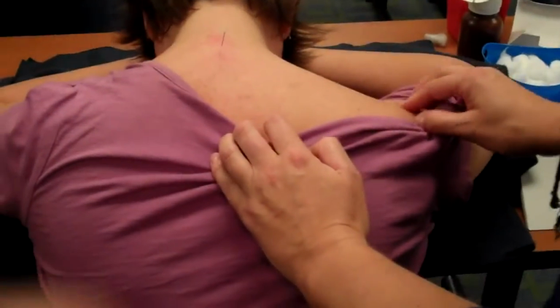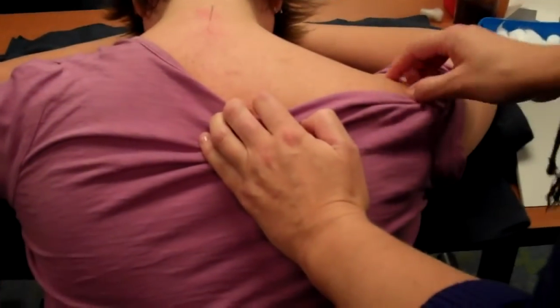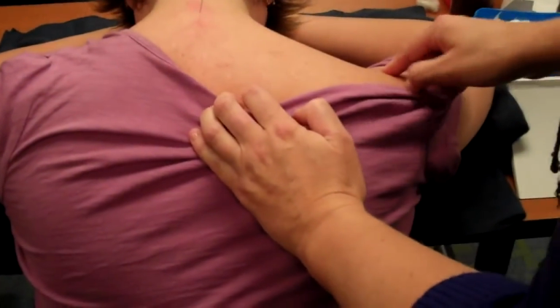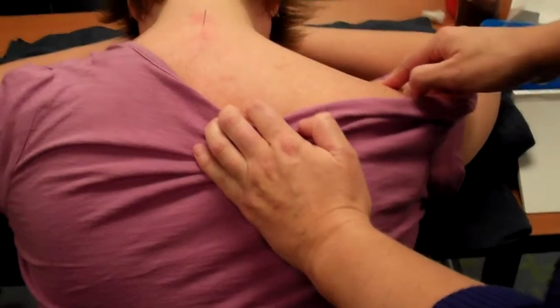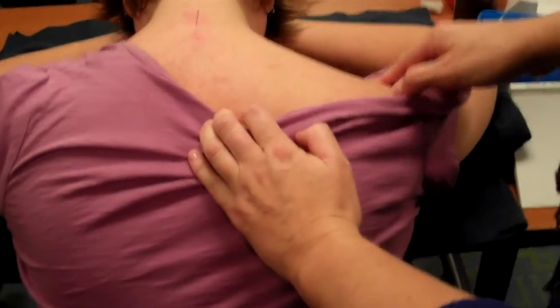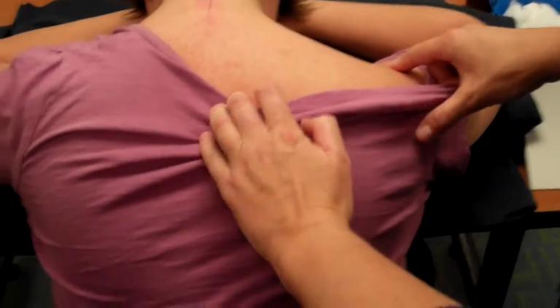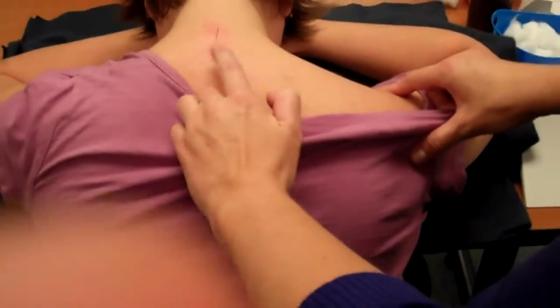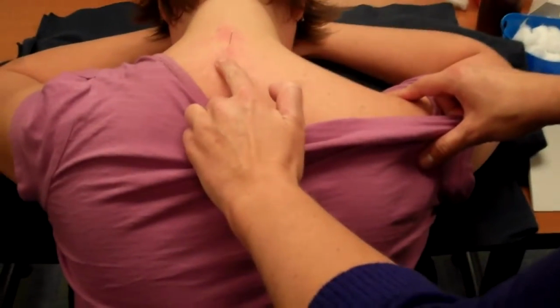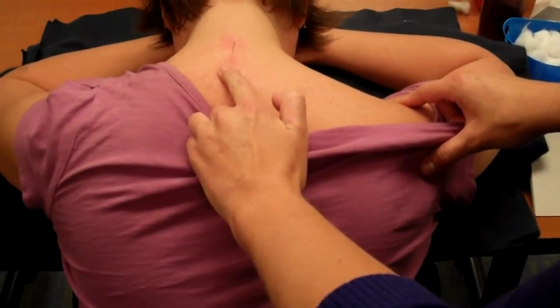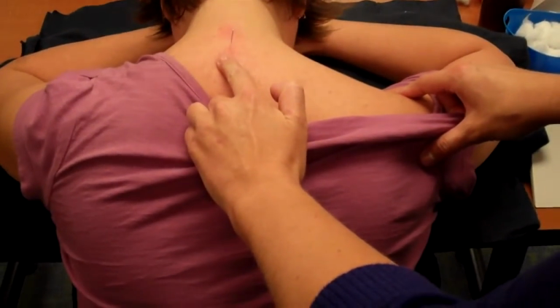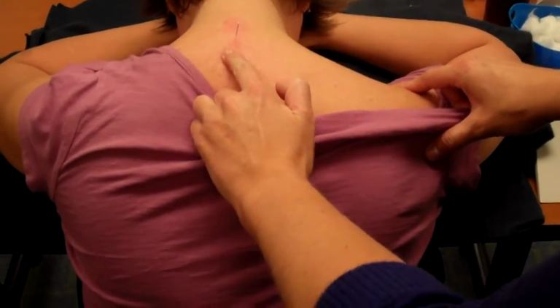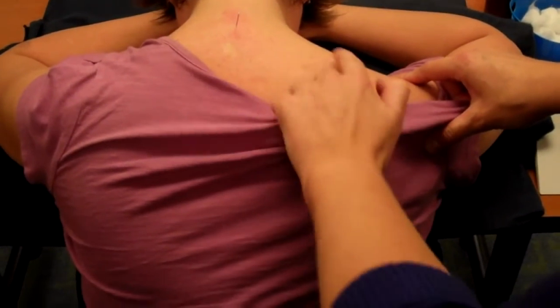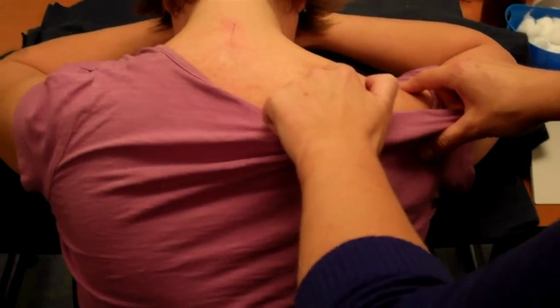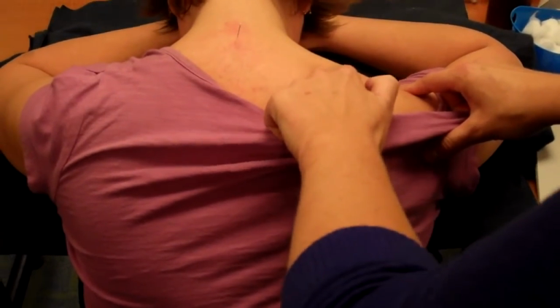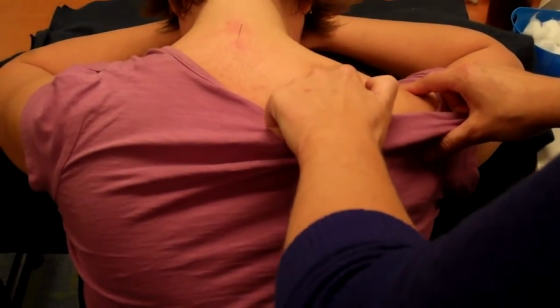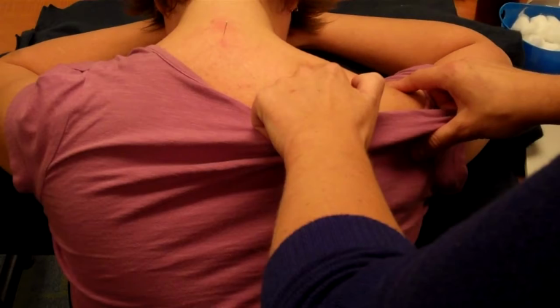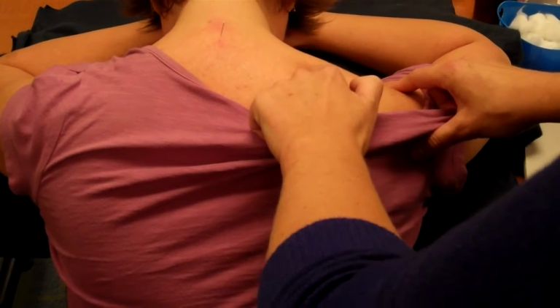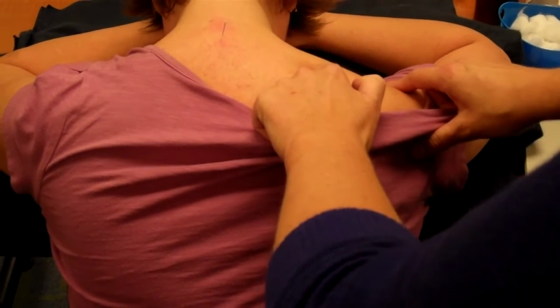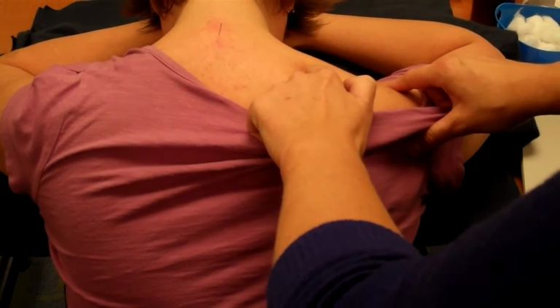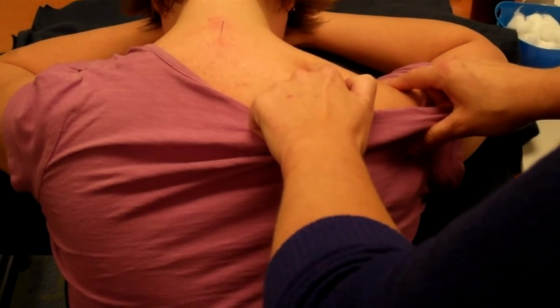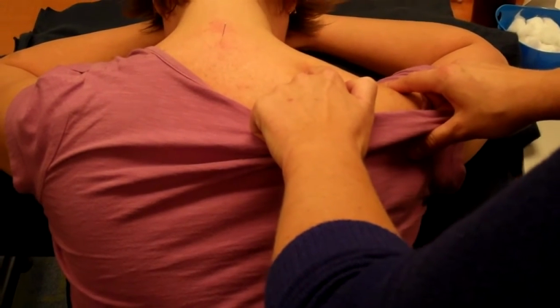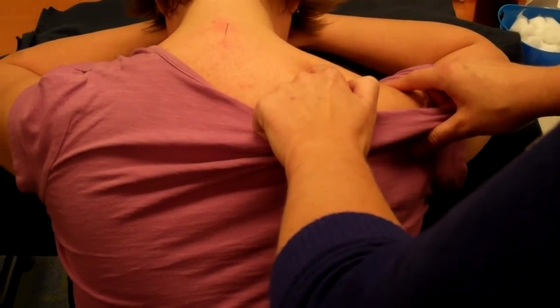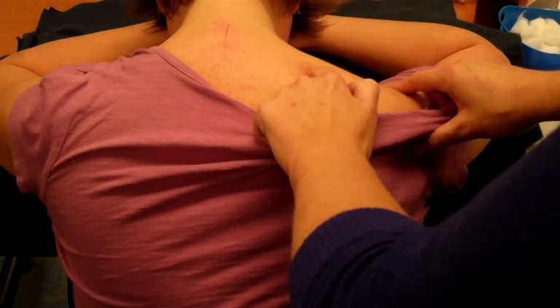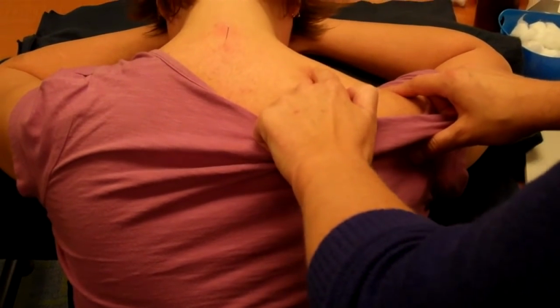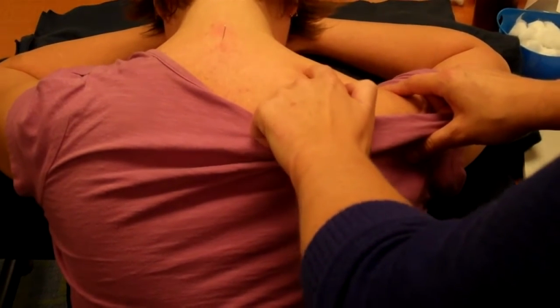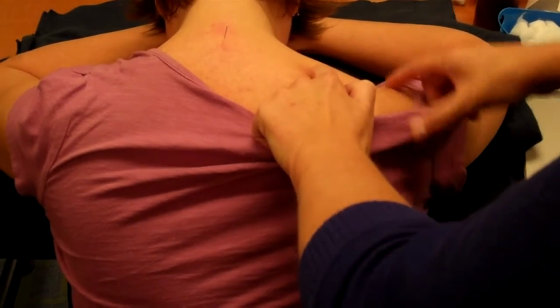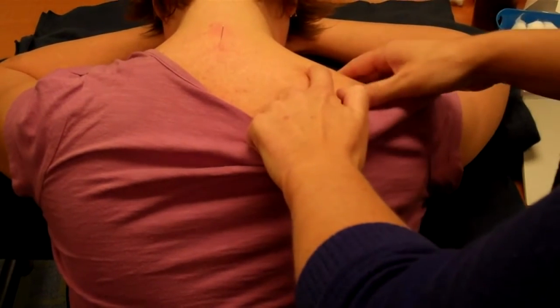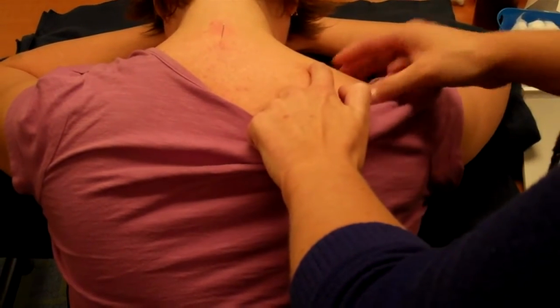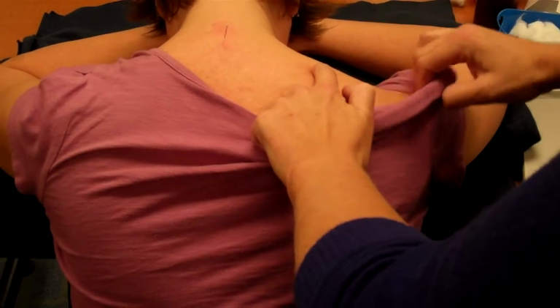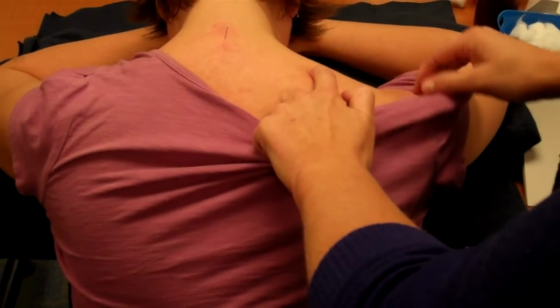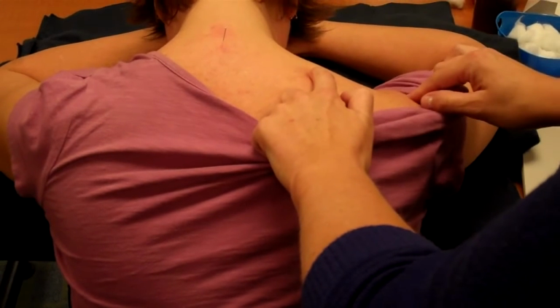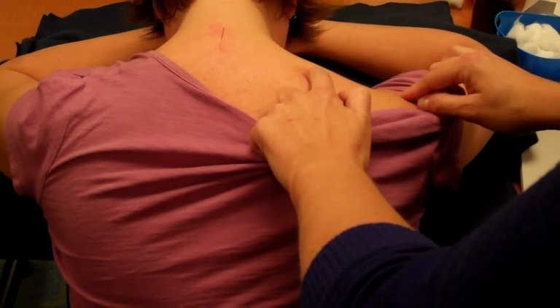Midway between the top of the acromion and your point there — right in the middle, basically the meat of the traps muscle. With this one, you want to avoid puncturing the lung.